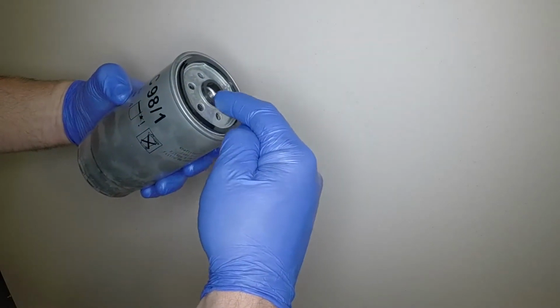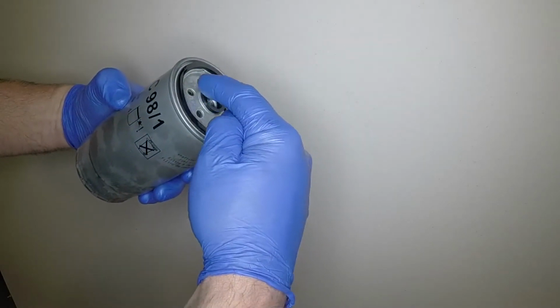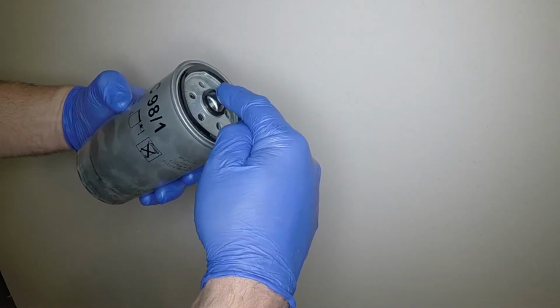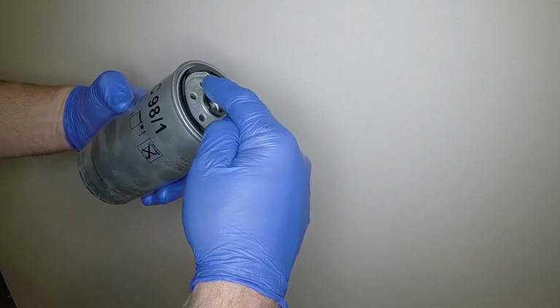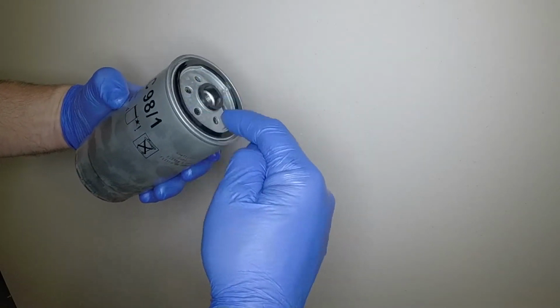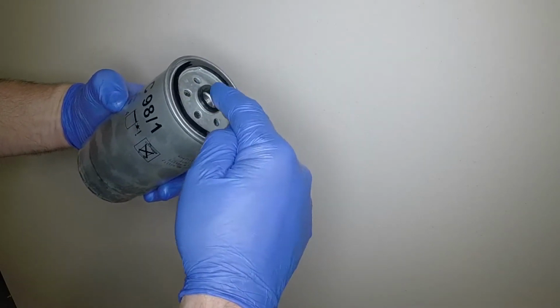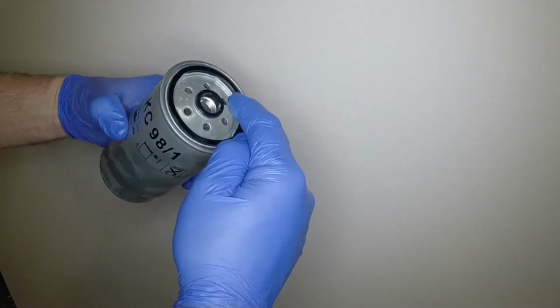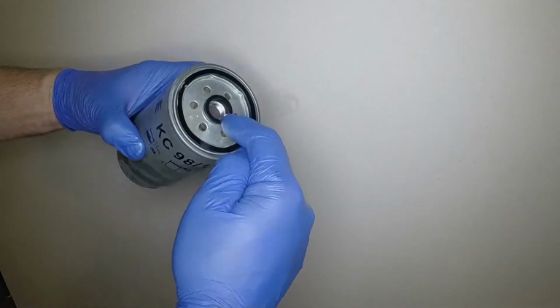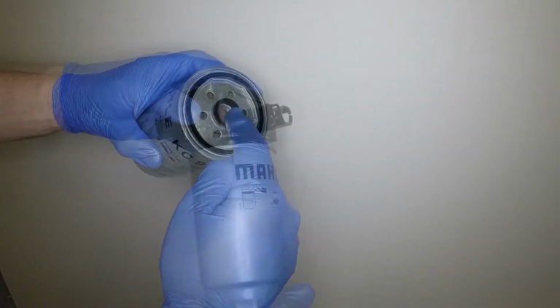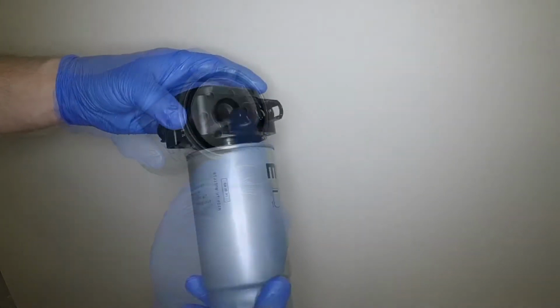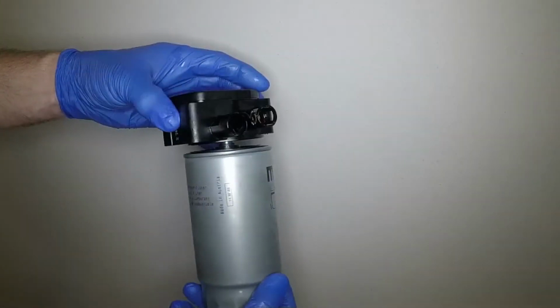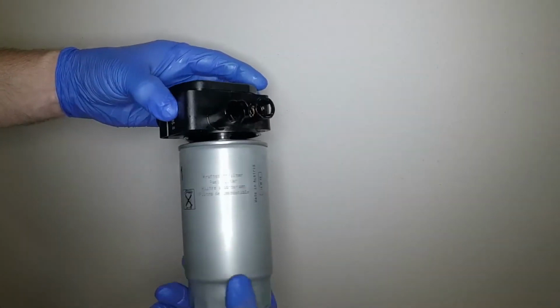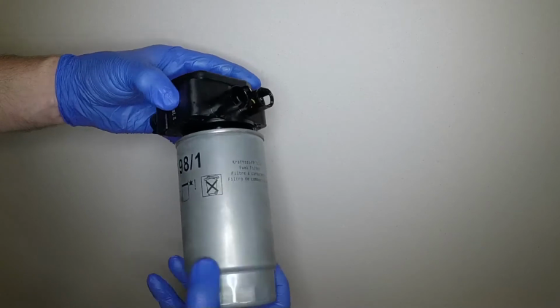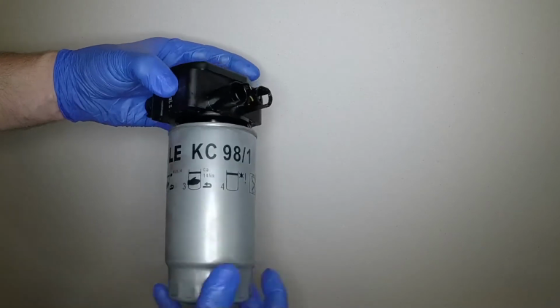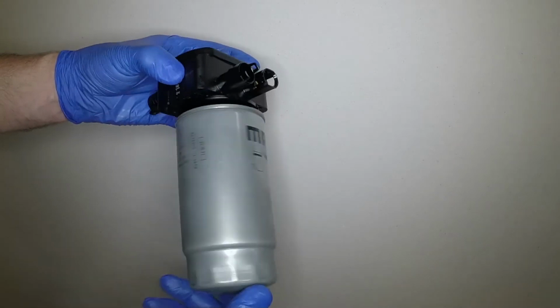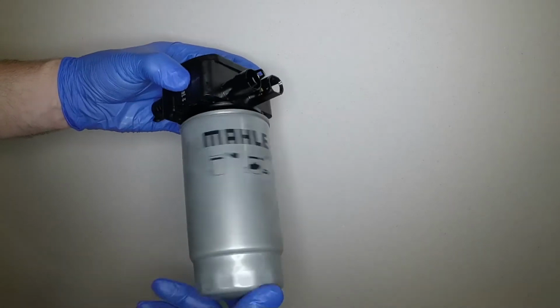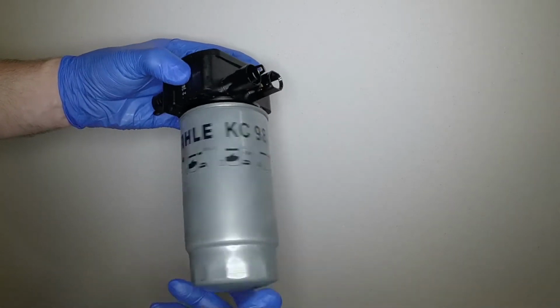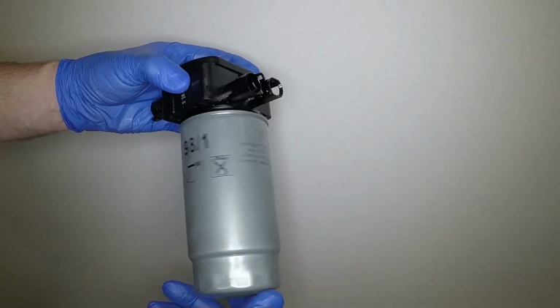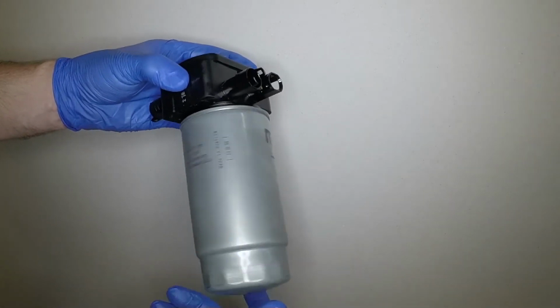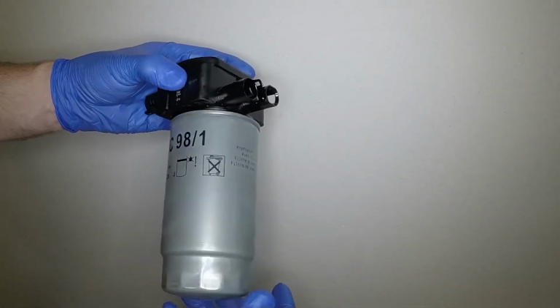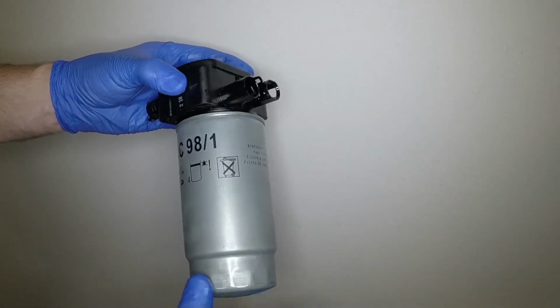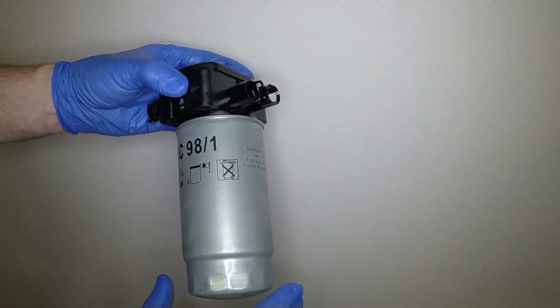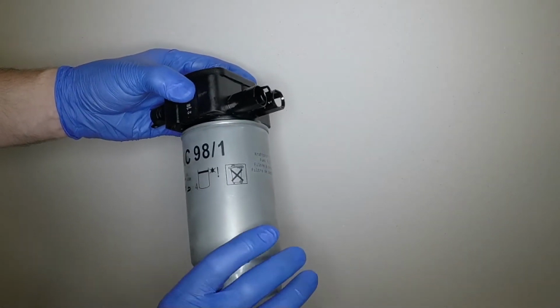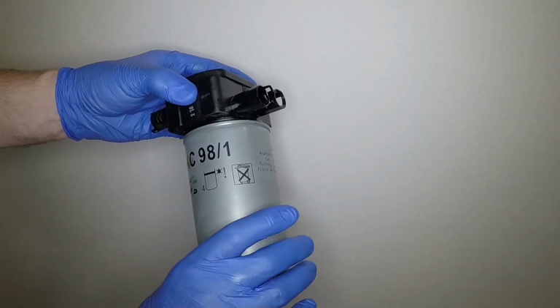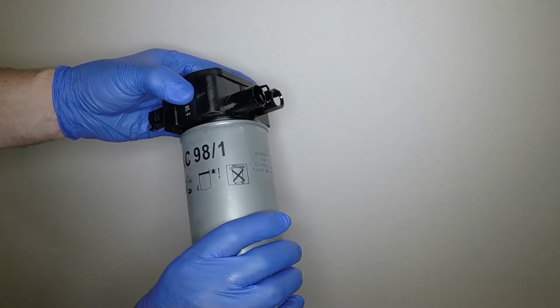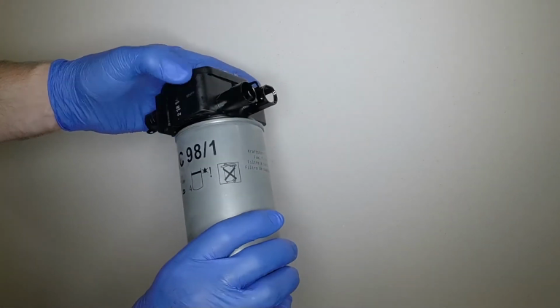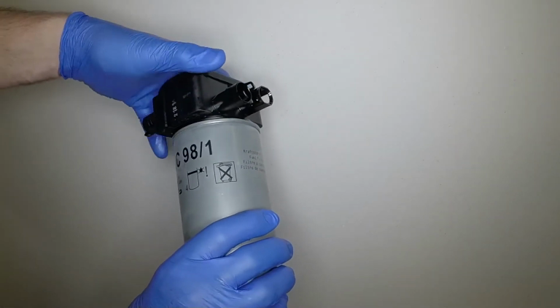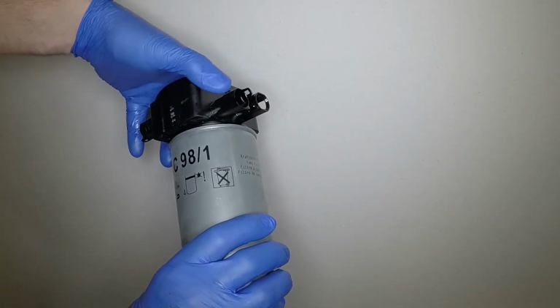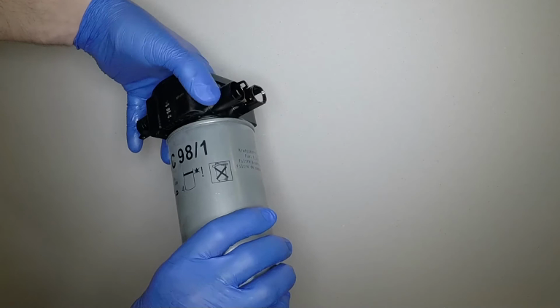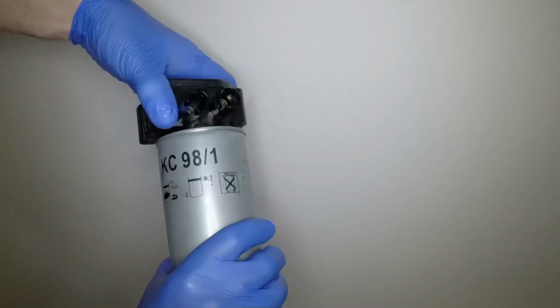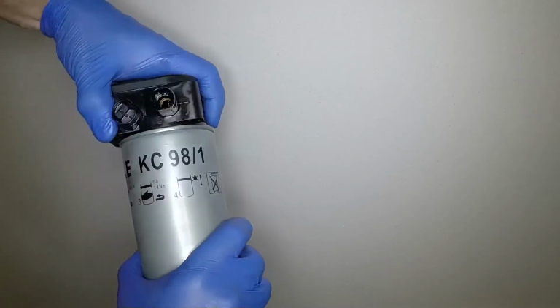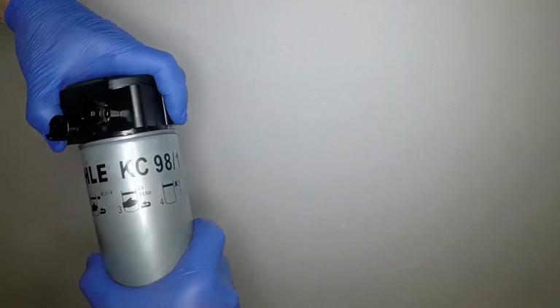Clean the mating surfaces of the filter head. Lubricate the seals of the new filter with clean fuel. Screw the new filter onto the filter head until it just seats, then tighten it a further half turn.